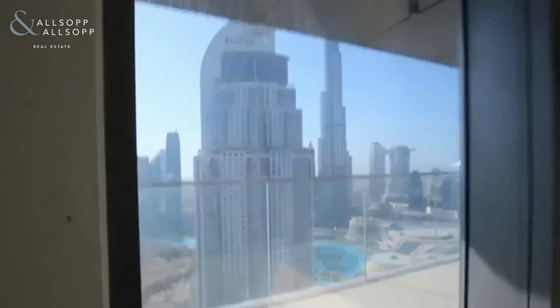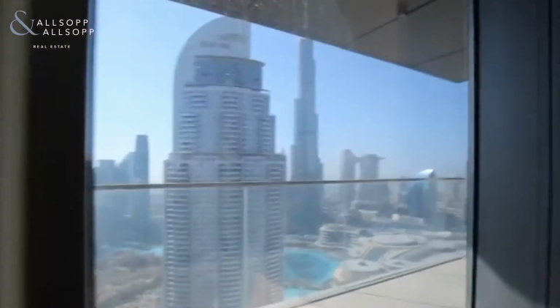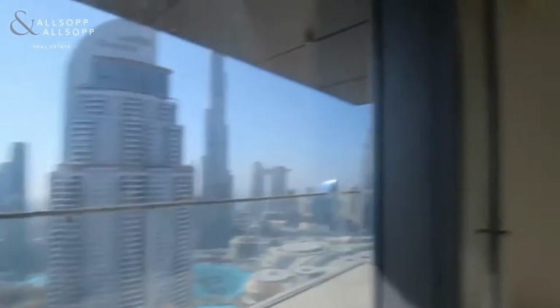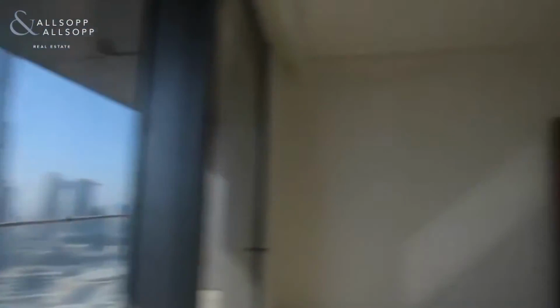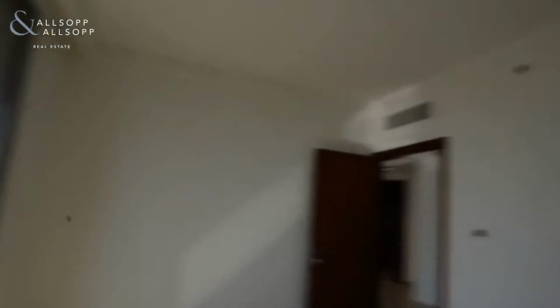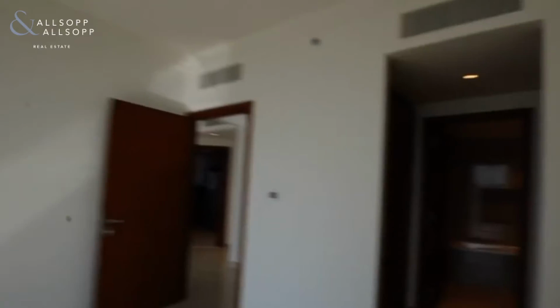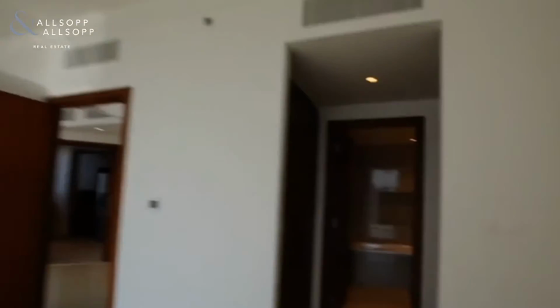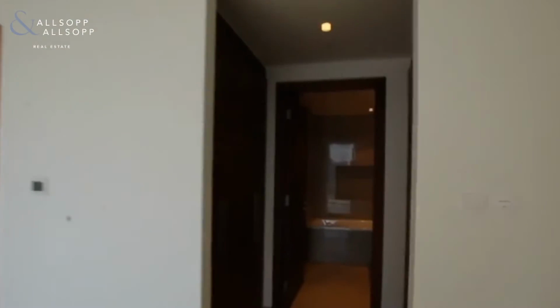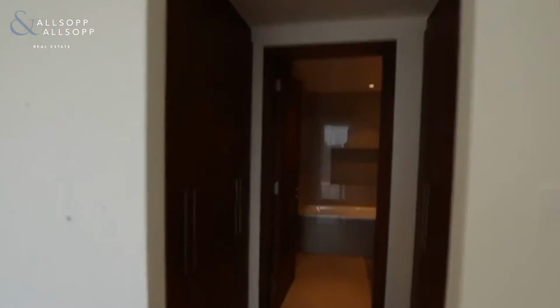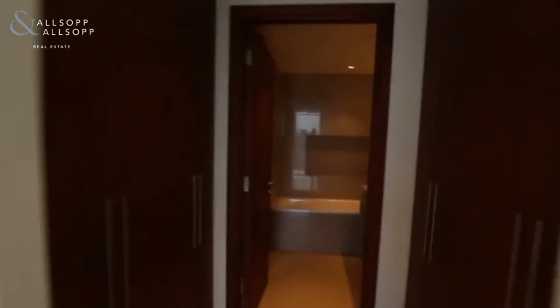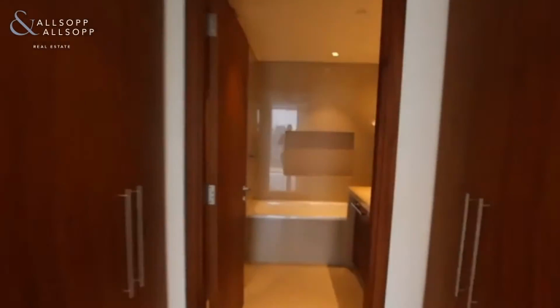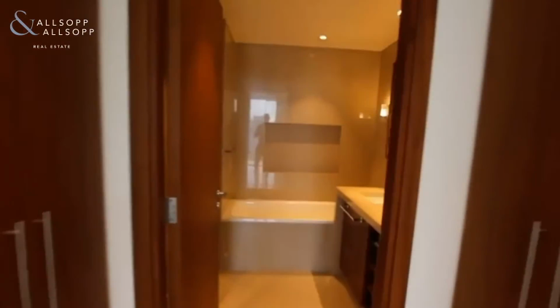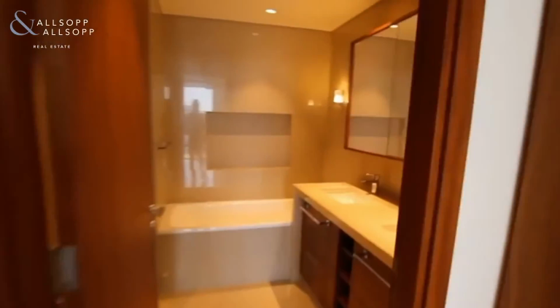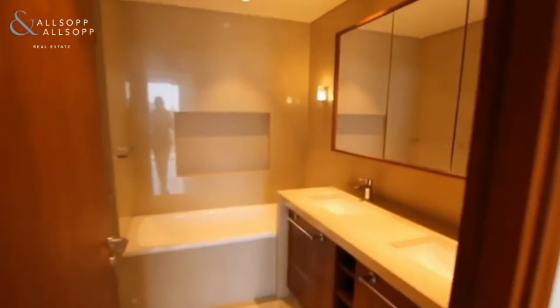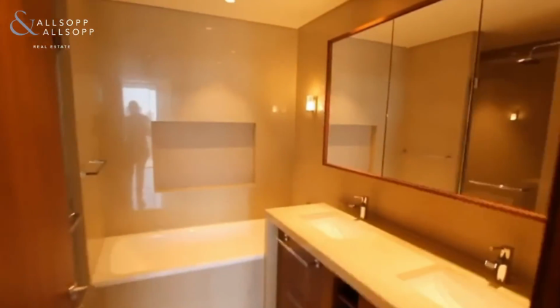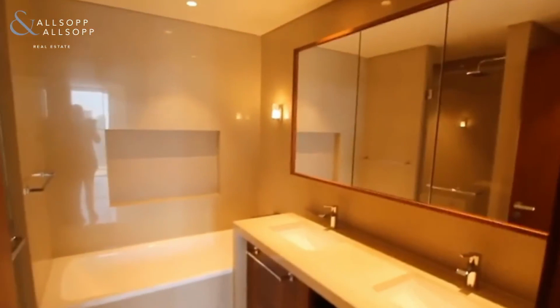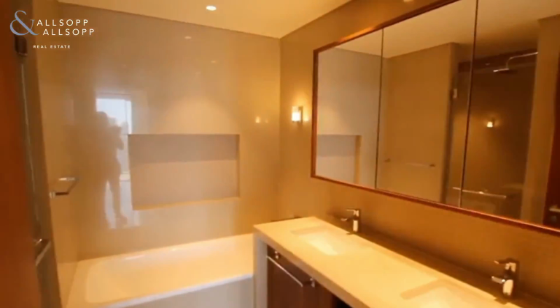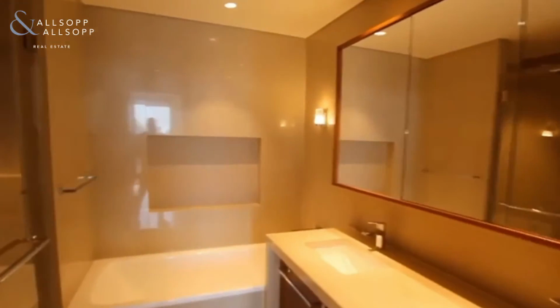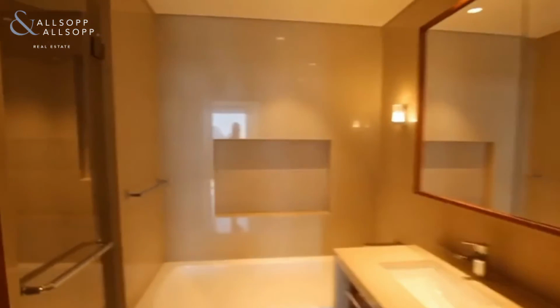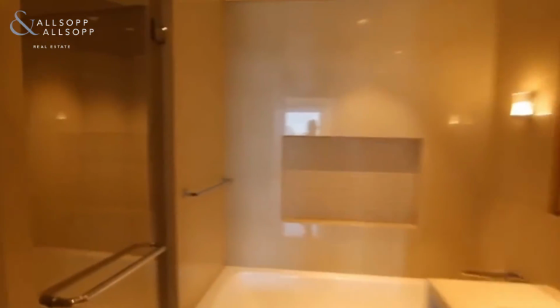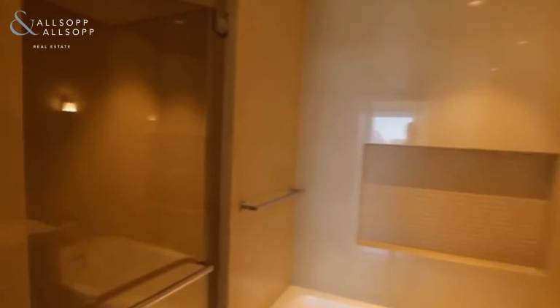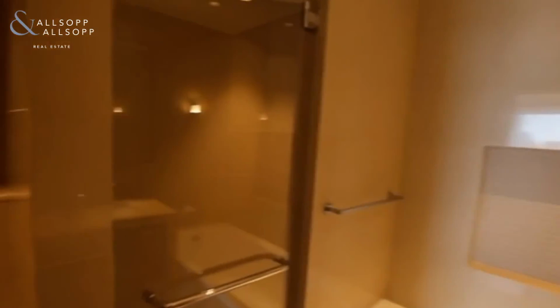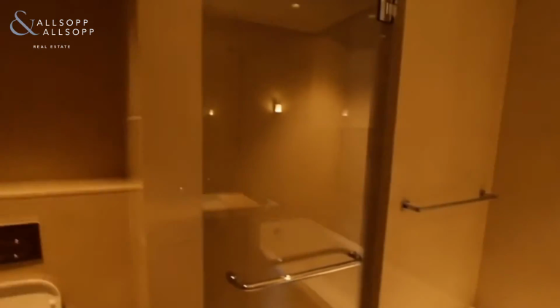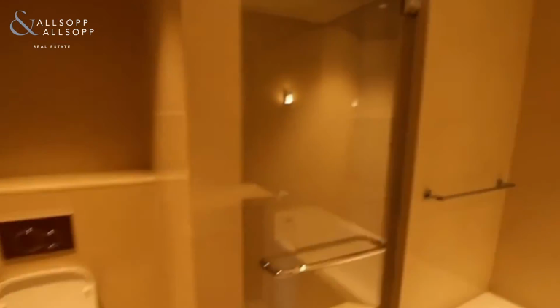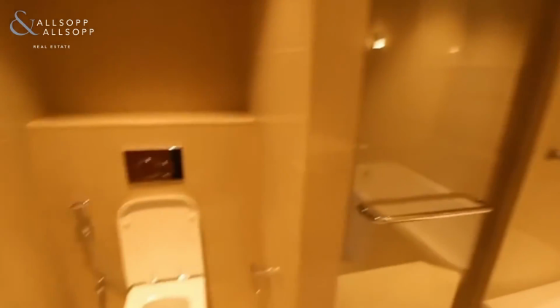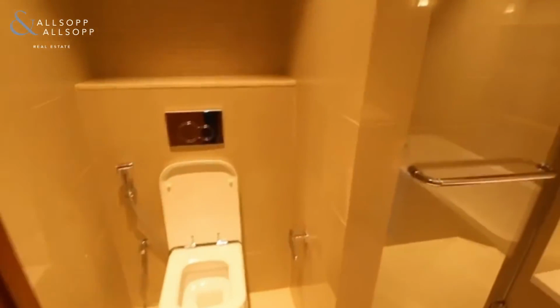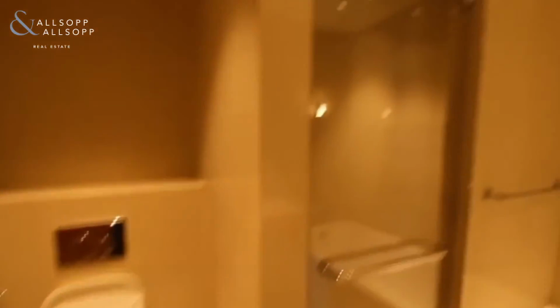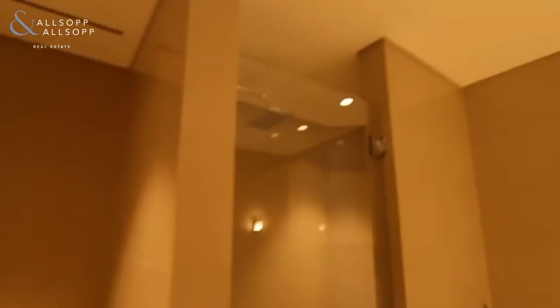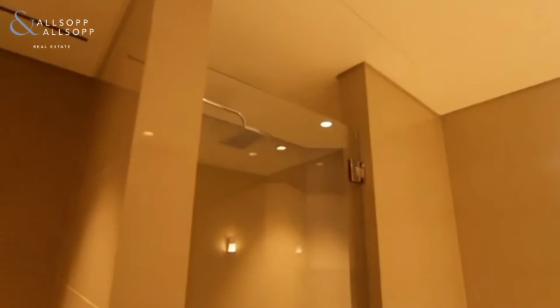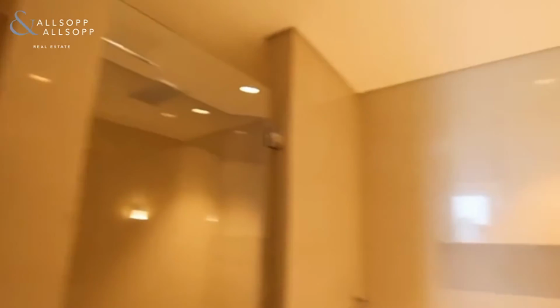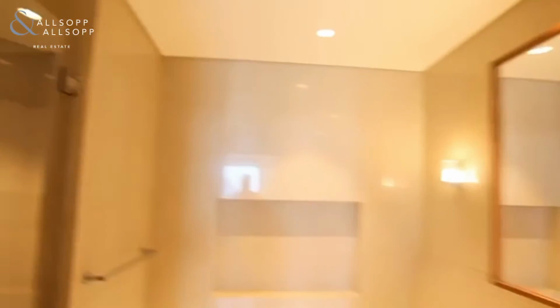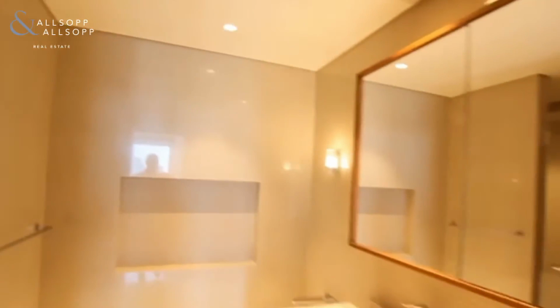You have your master bedroom with dual access onto that balcony. Again you have your built-in wardrobes, en-suite with his and her sink. You have the bathtub, shower and a toilet.